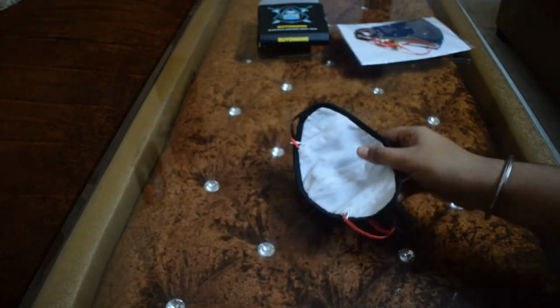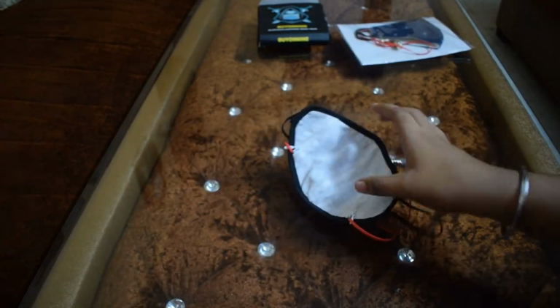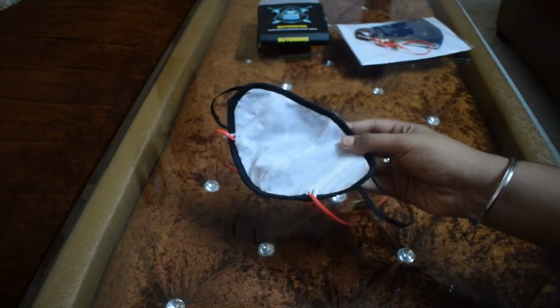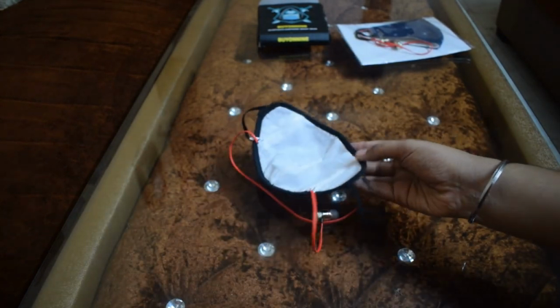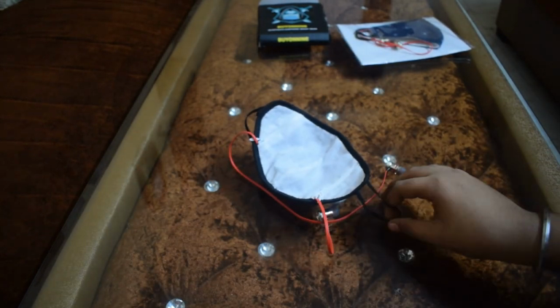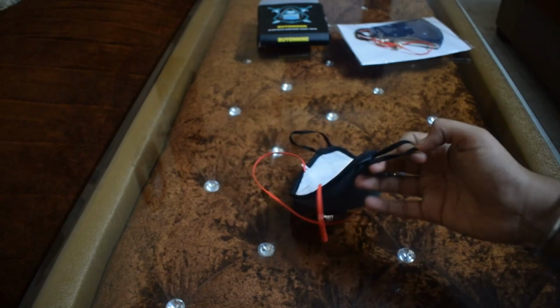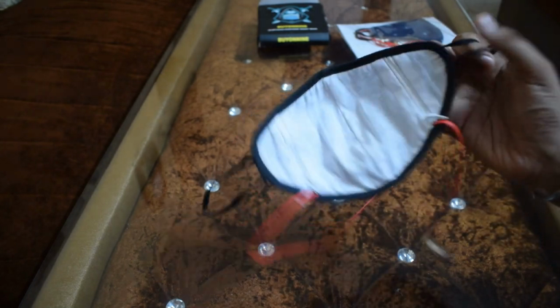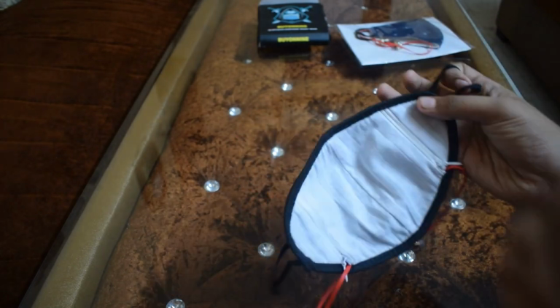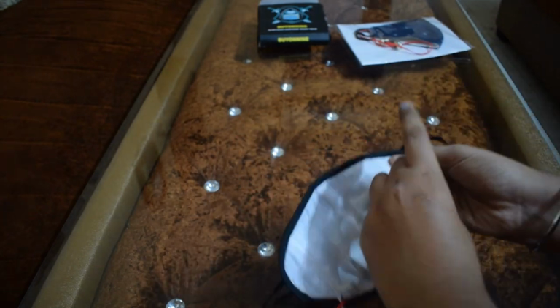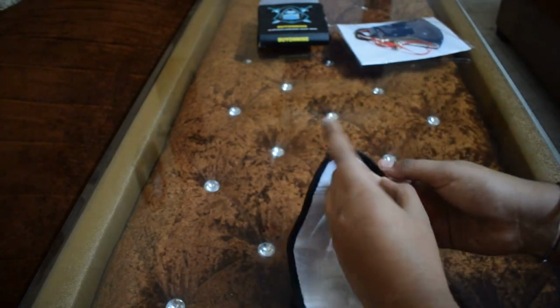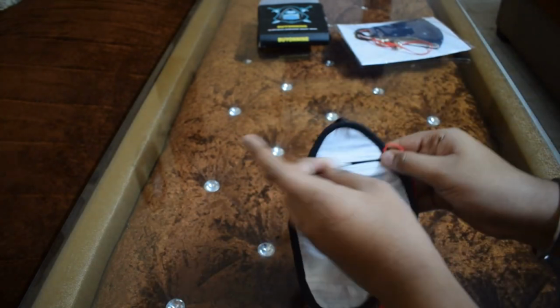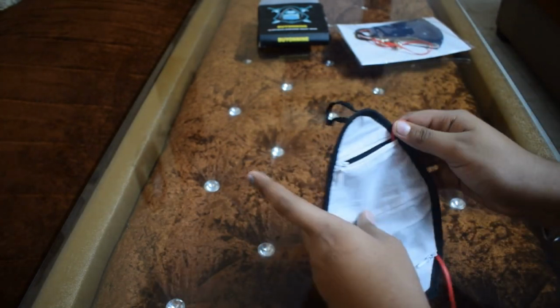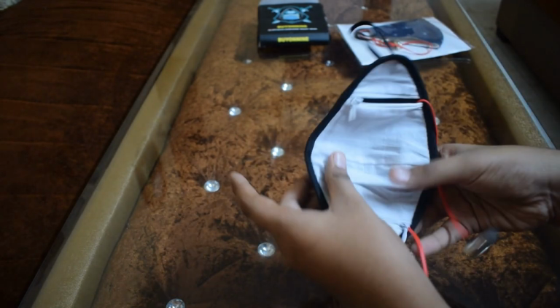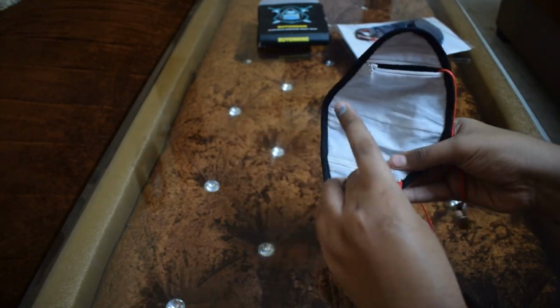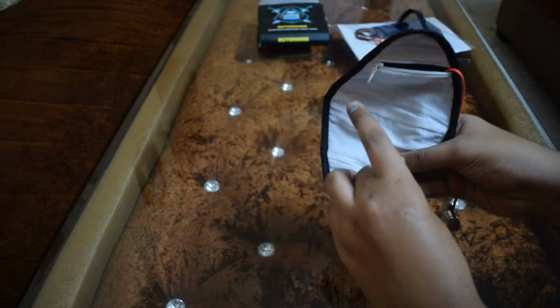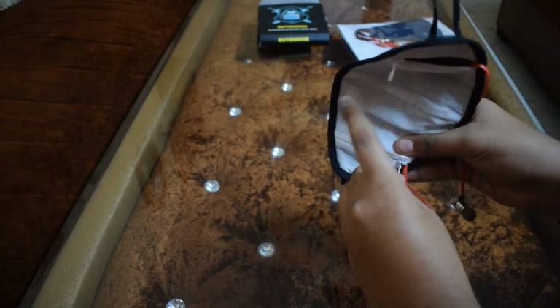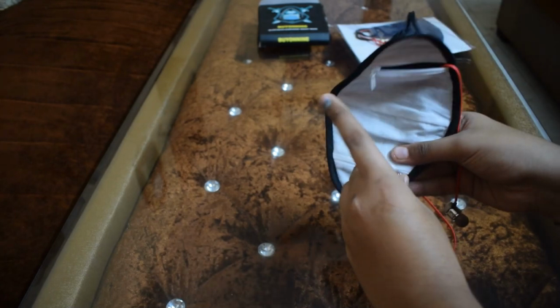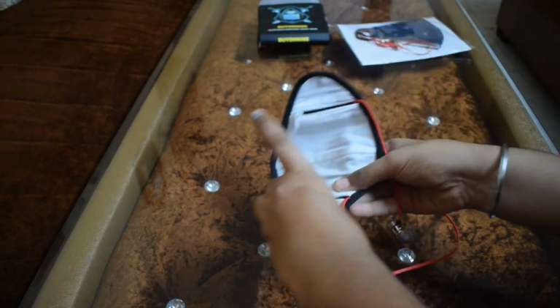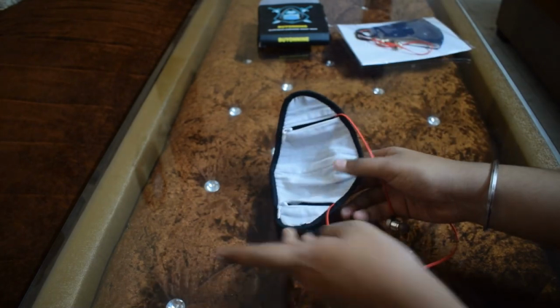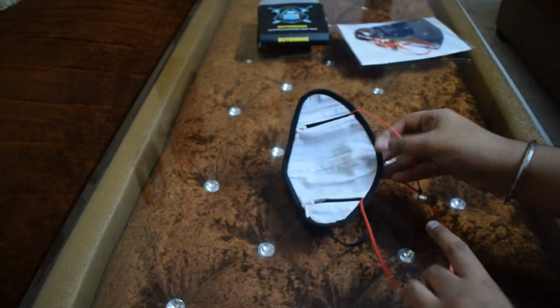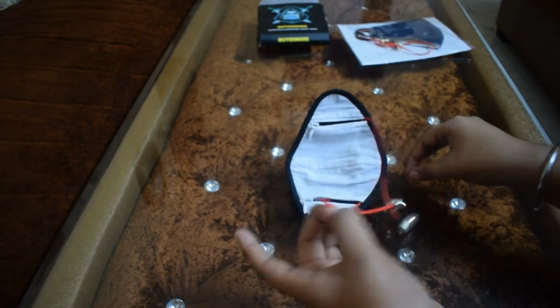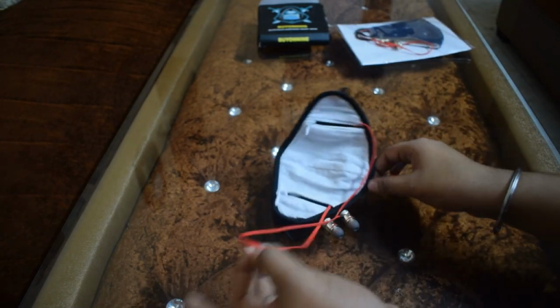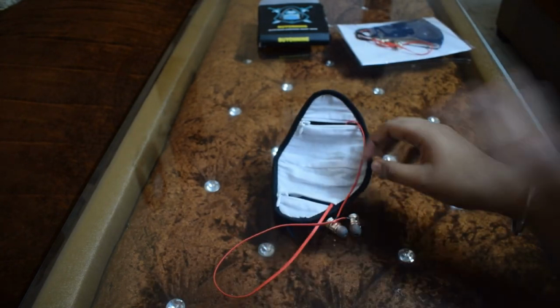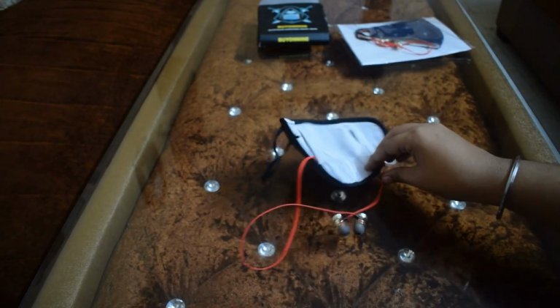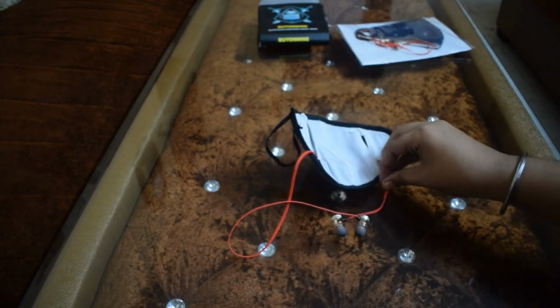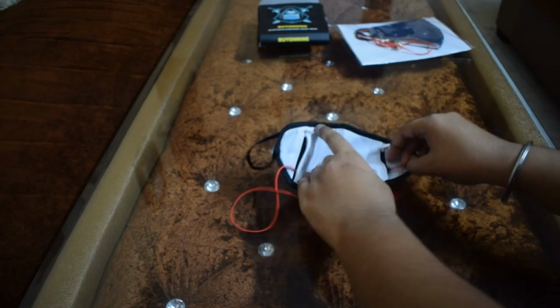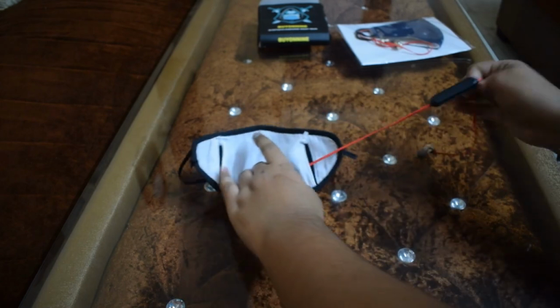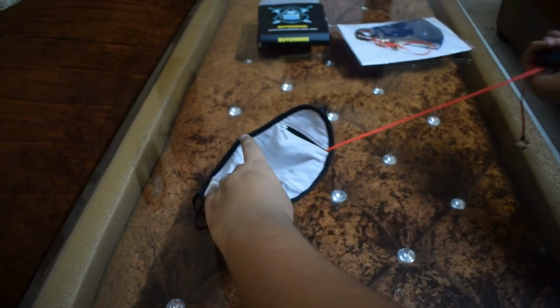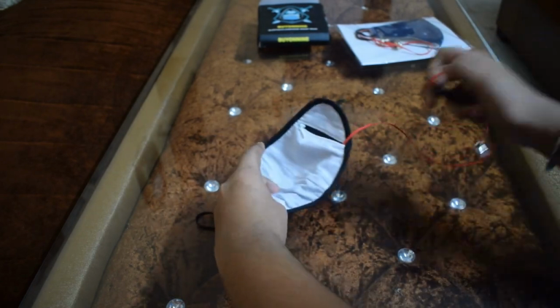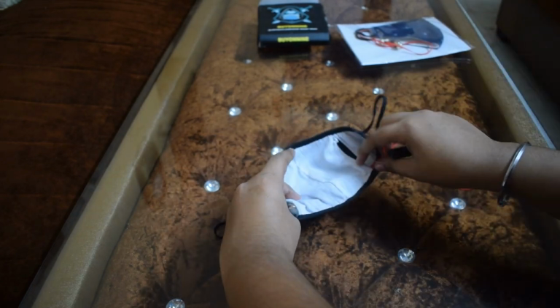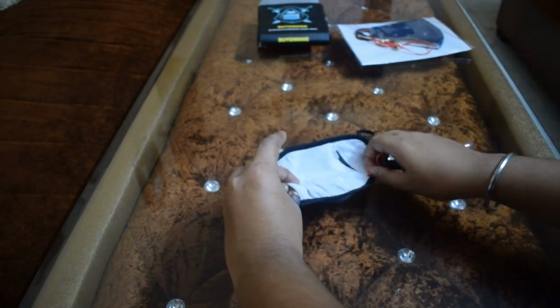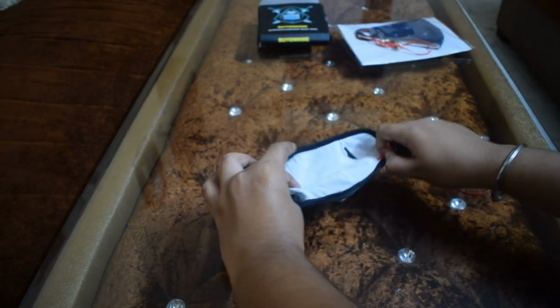You can get both of these for 200 rupees. Yes, the price is 200 rupees — it's a very small price. In 200 rupees you get a neckband, Bluetooth earphones, and this mask plus earphones all together.